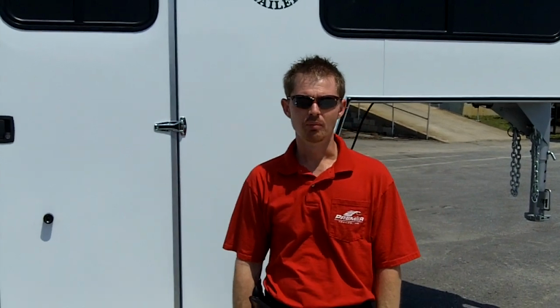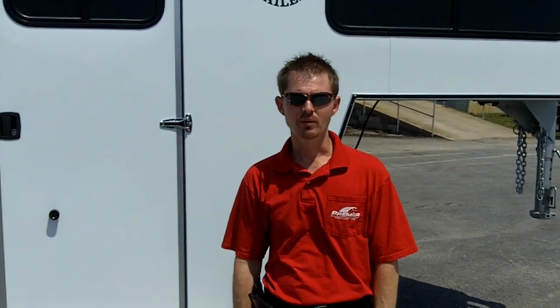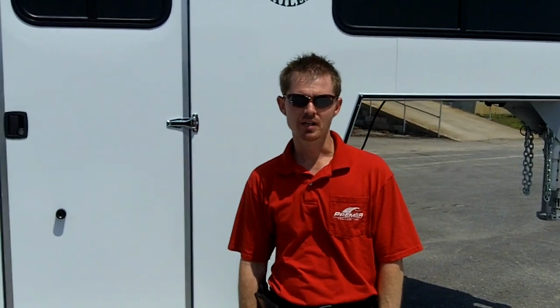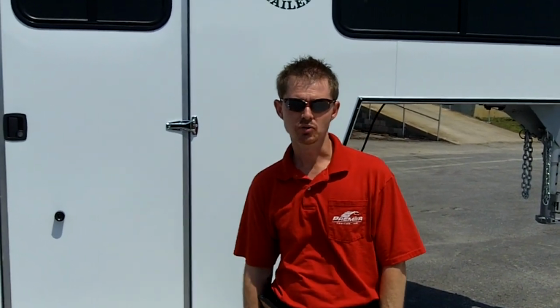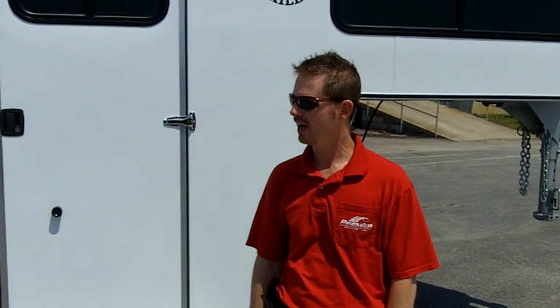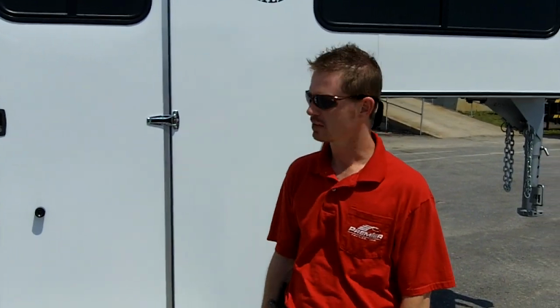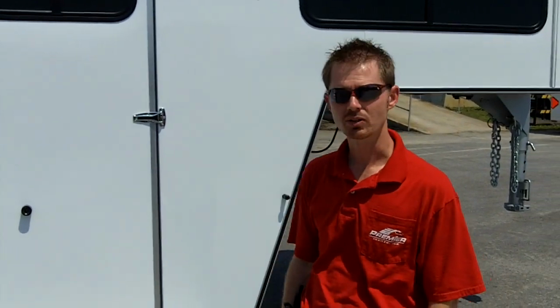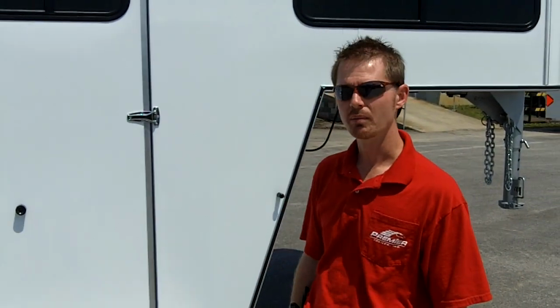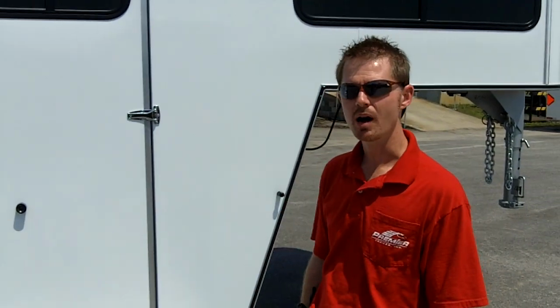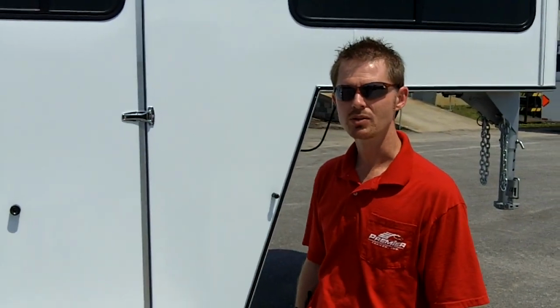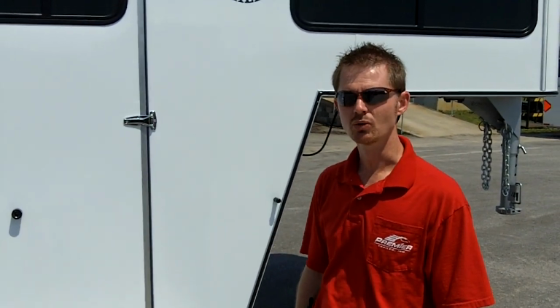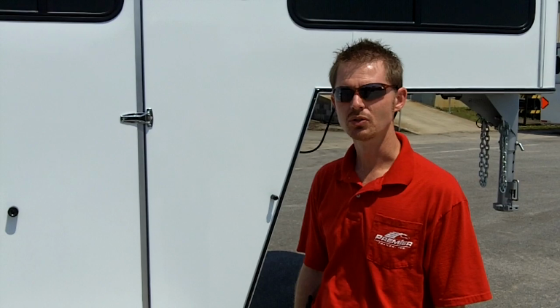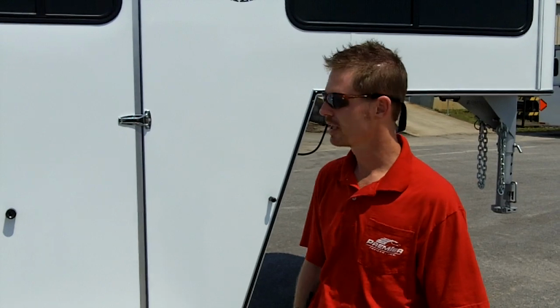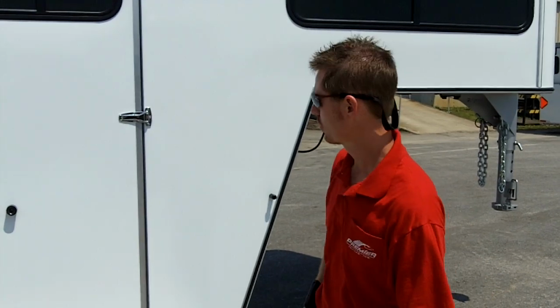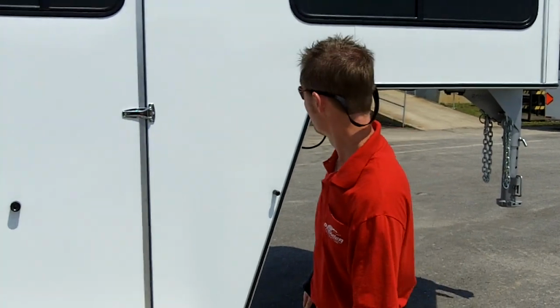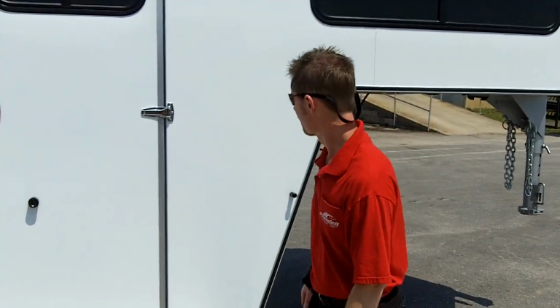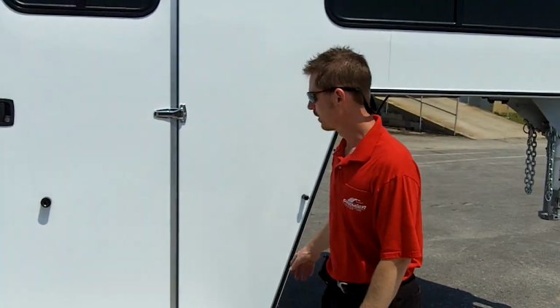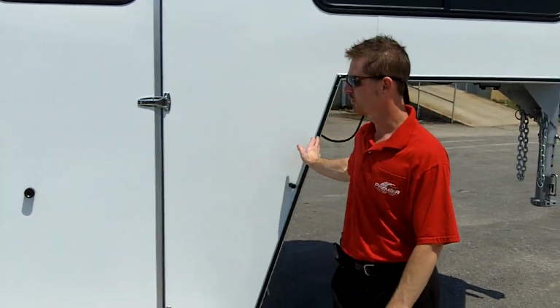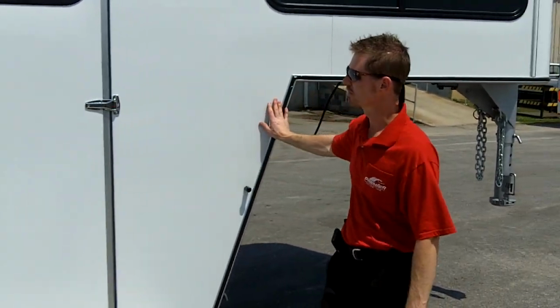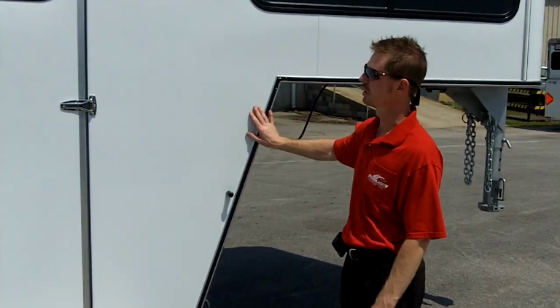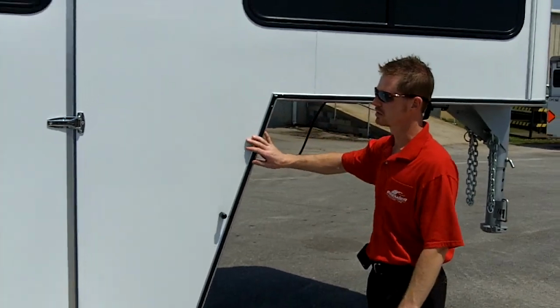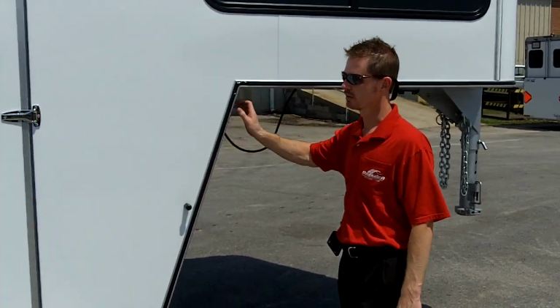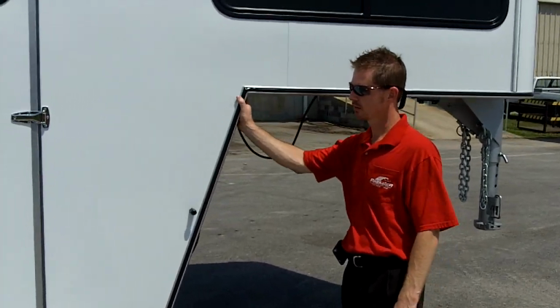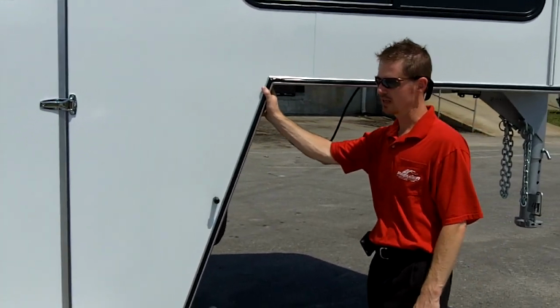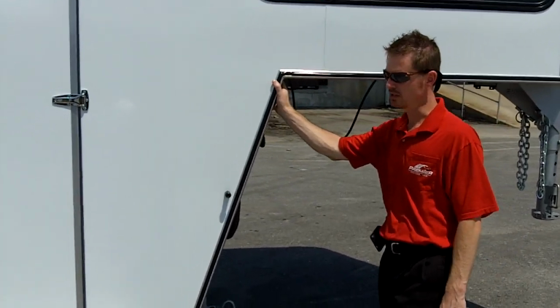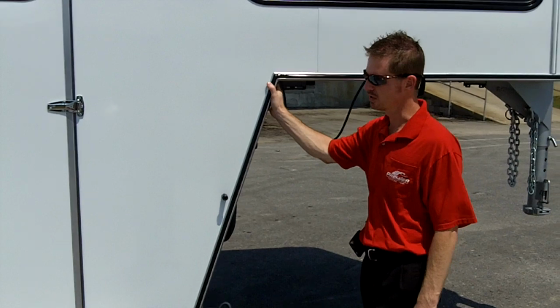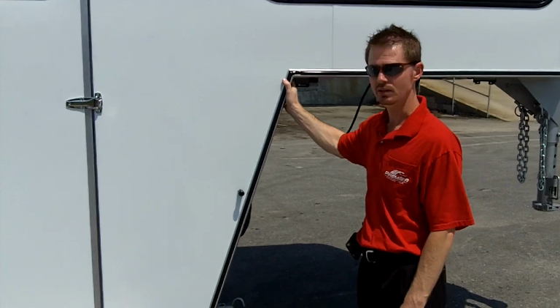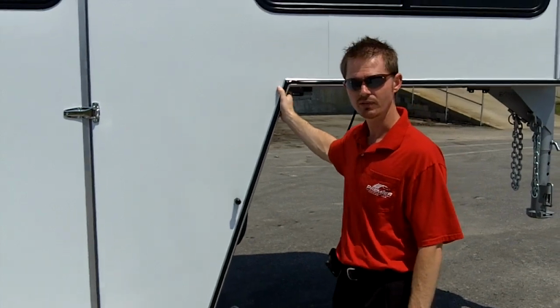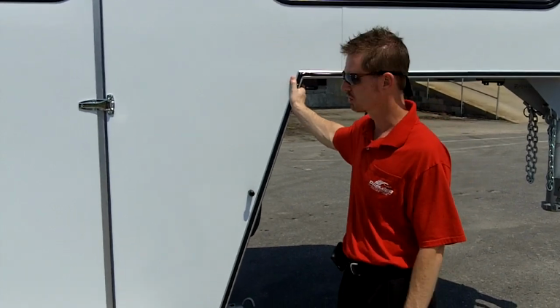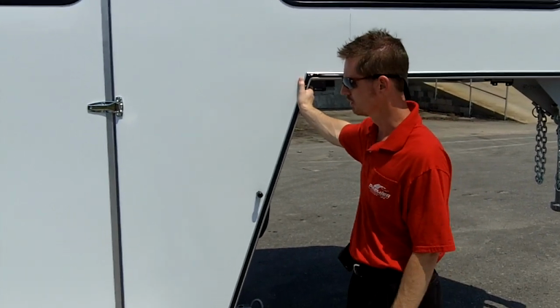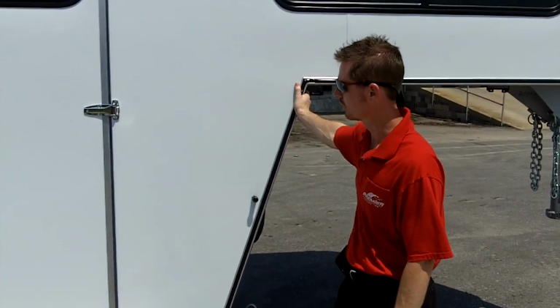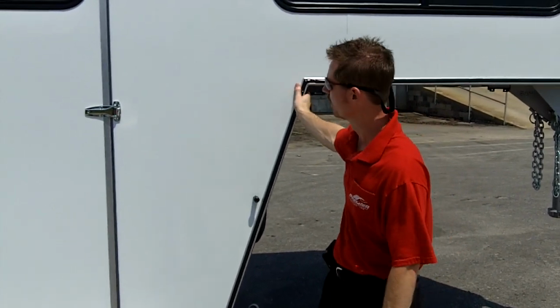I'm Brad. We're at the Double D Trailer Factory. This is our Sportabout model, which is a two-horse gooseneck straight load. I want to take a few moments to share with you some of the safety features and benefits to you as an owner.